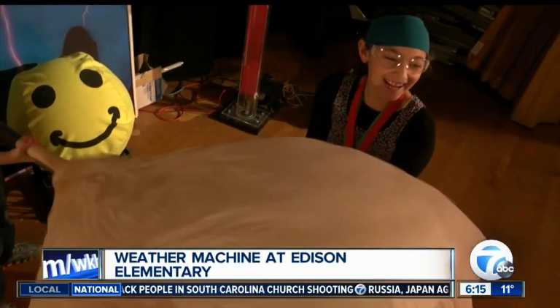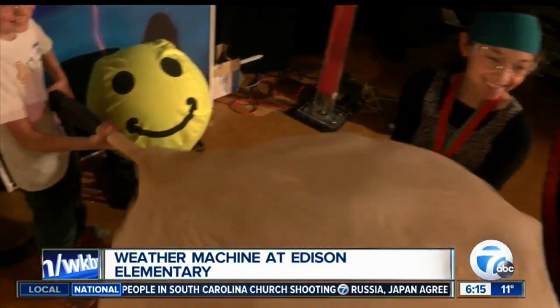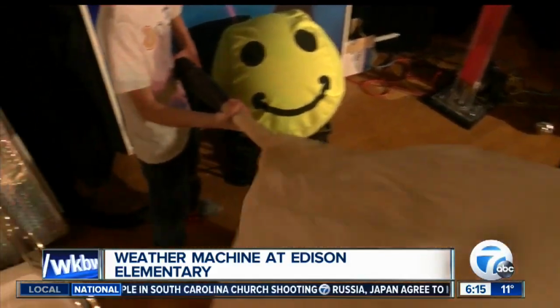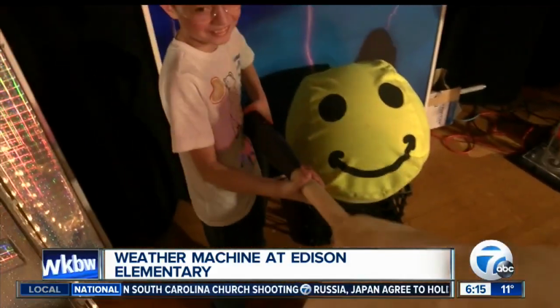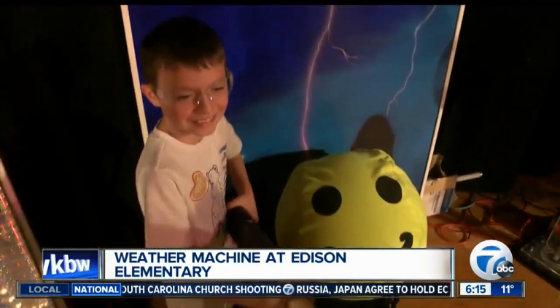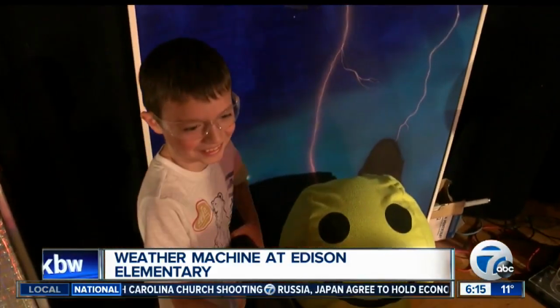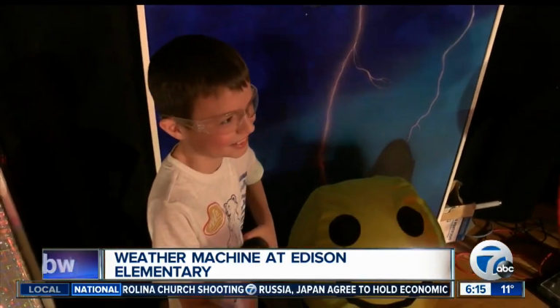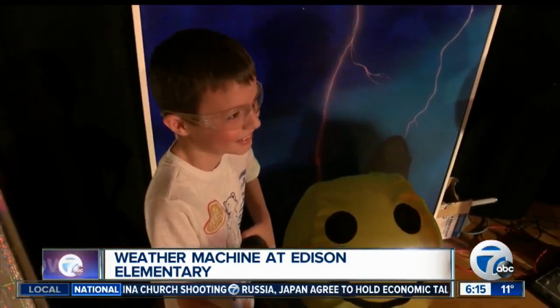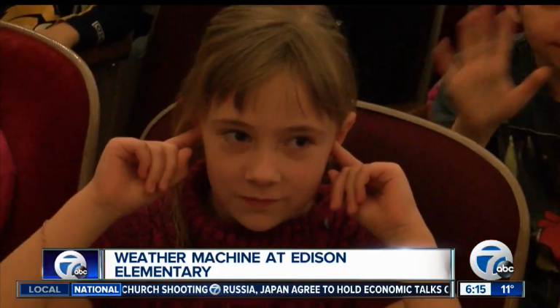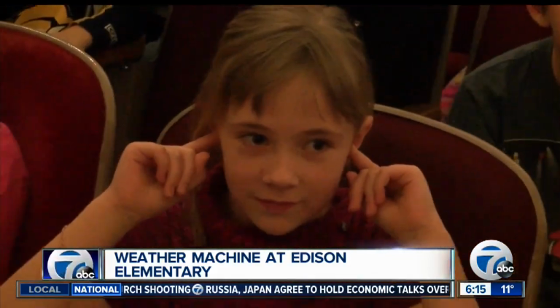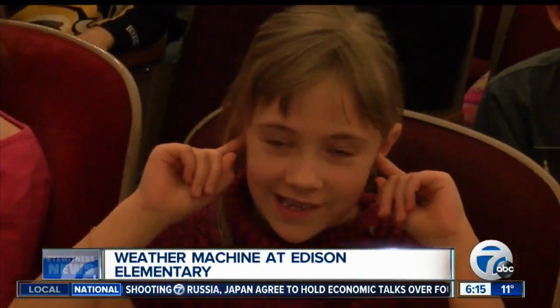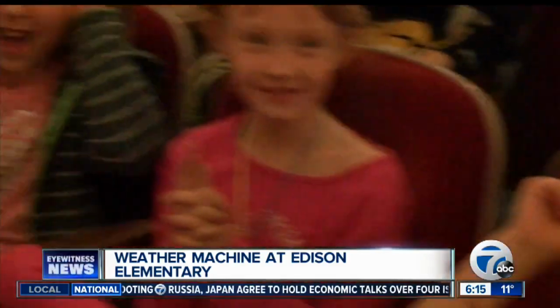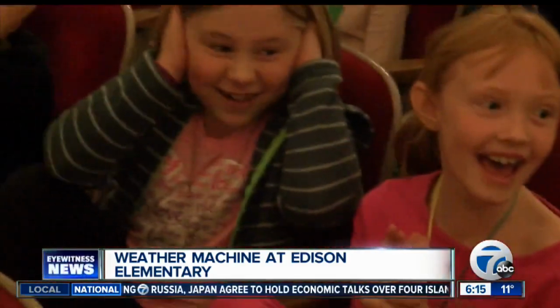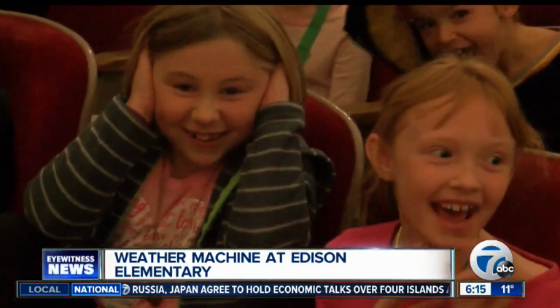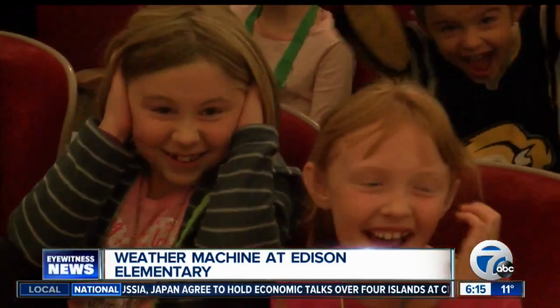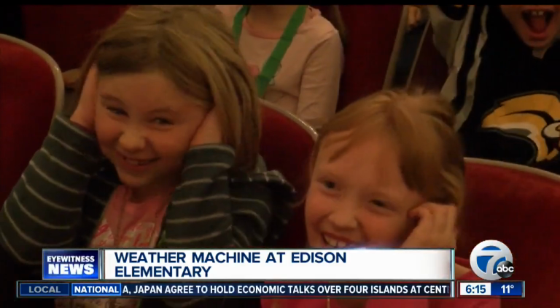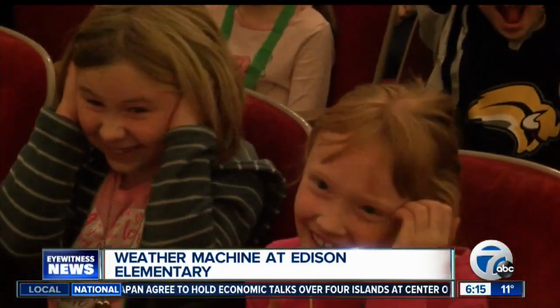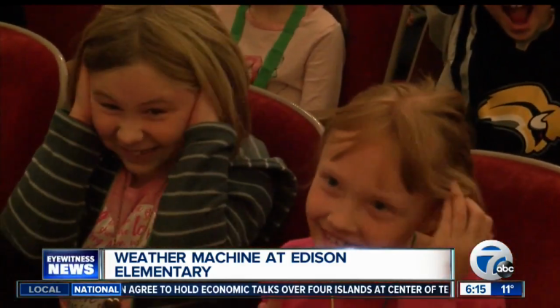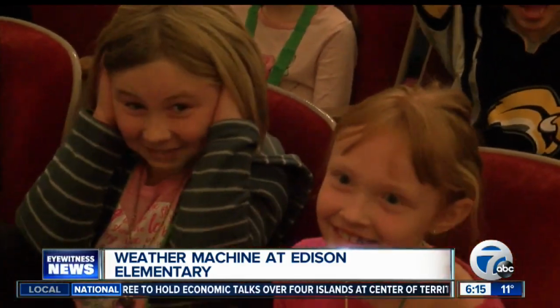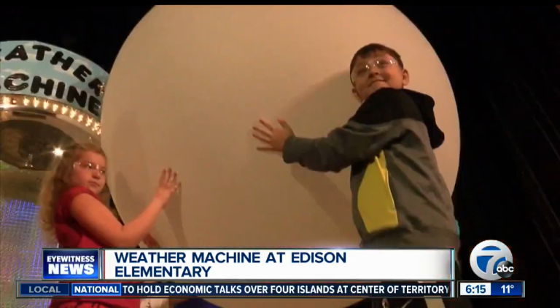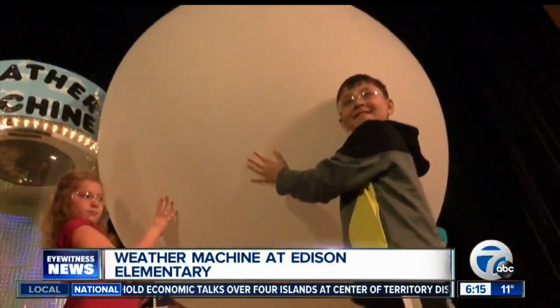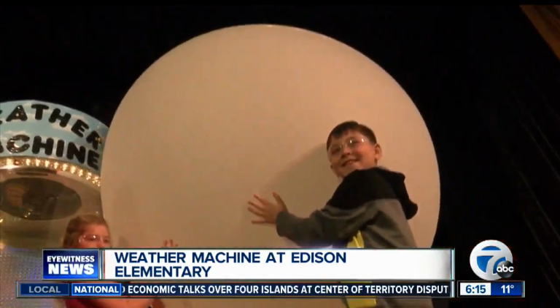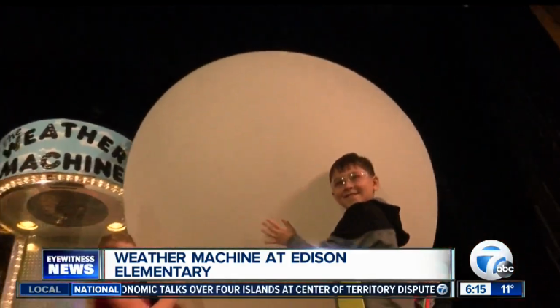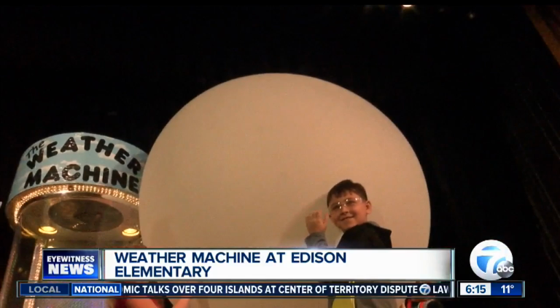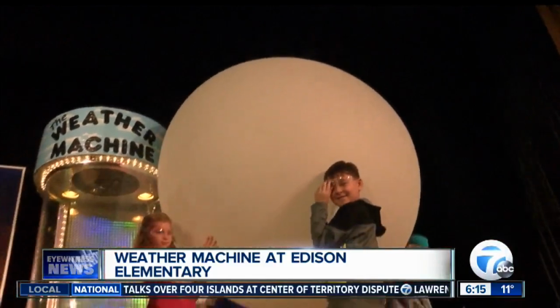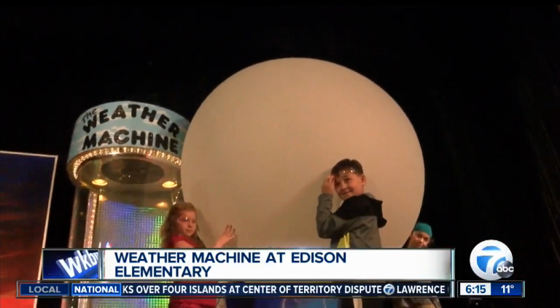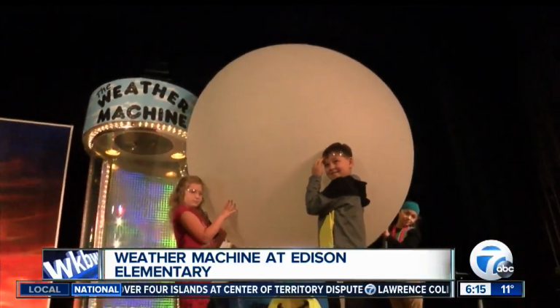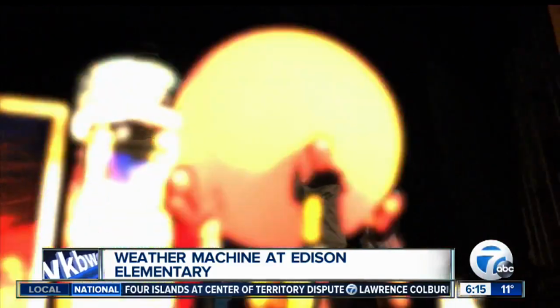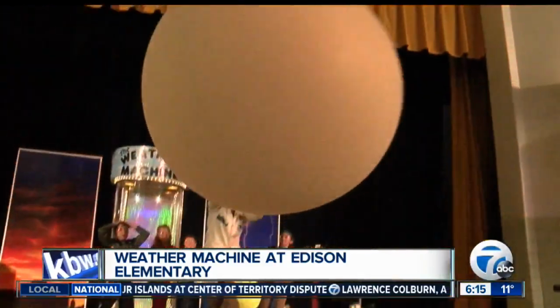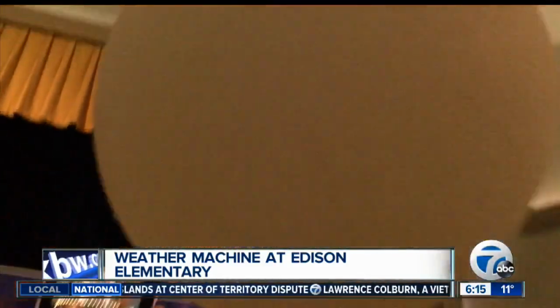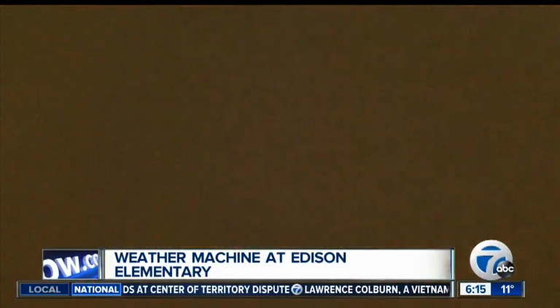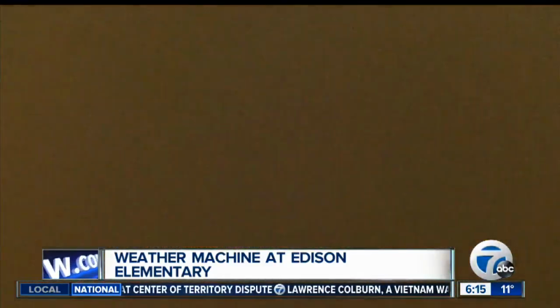Hayden and his crew filling up the weather balloon. A ton of fun, as we learned about what happens when you look for weather. You don't look between your eyes and your toes — most of it happens between your eyes and the sky, and that's one of the tools that we use.